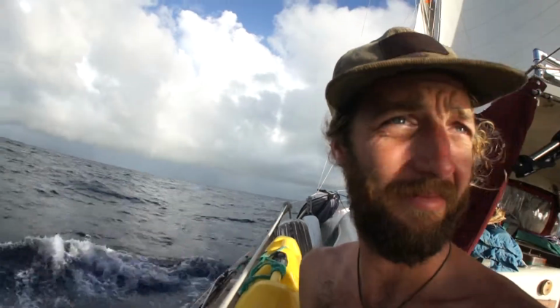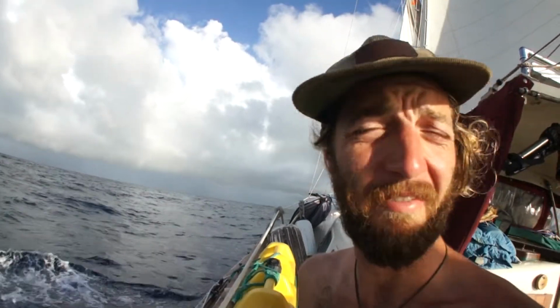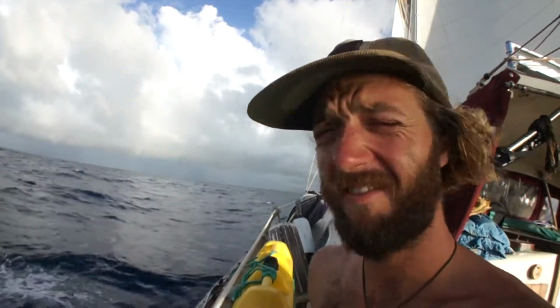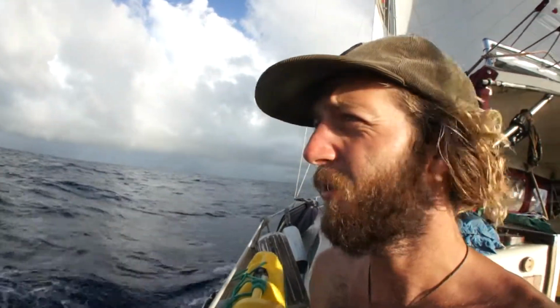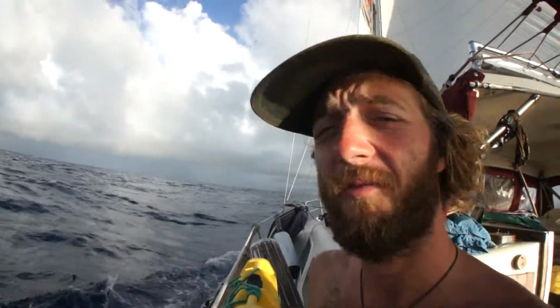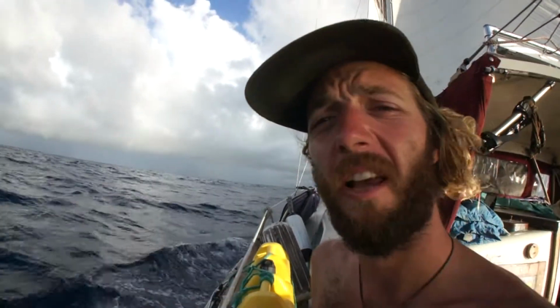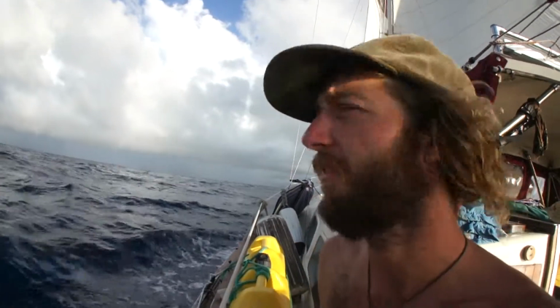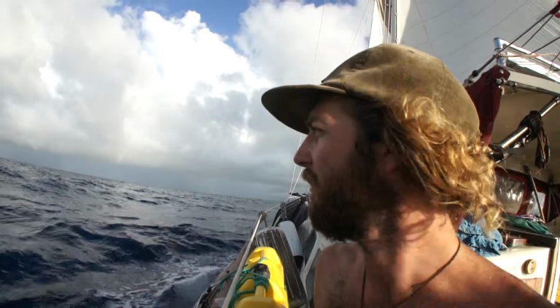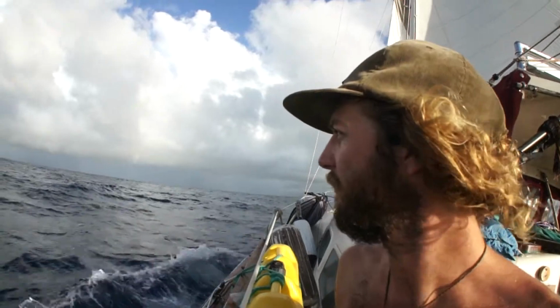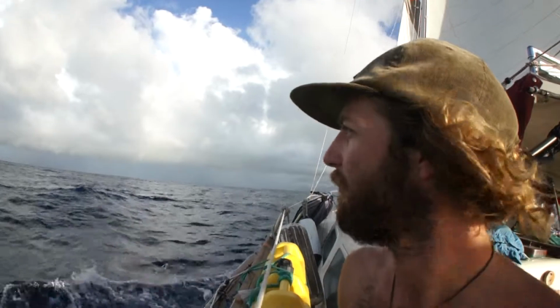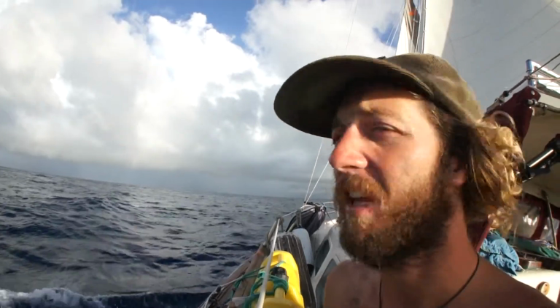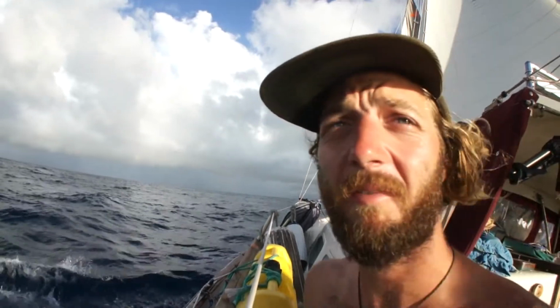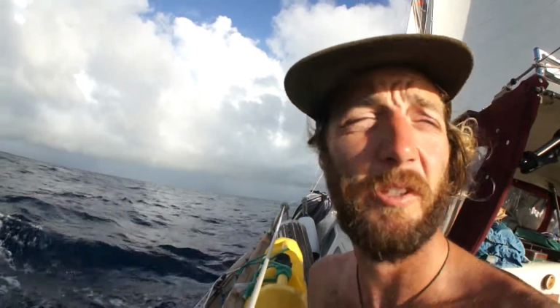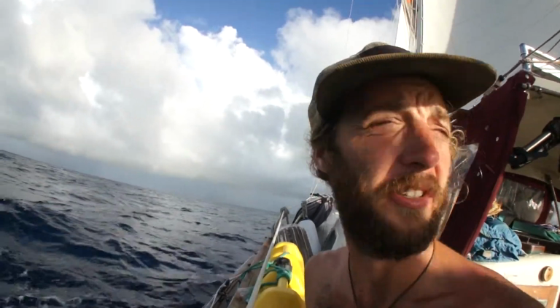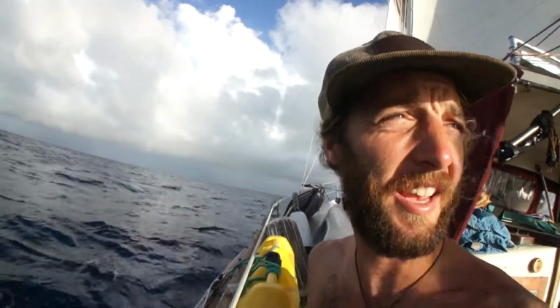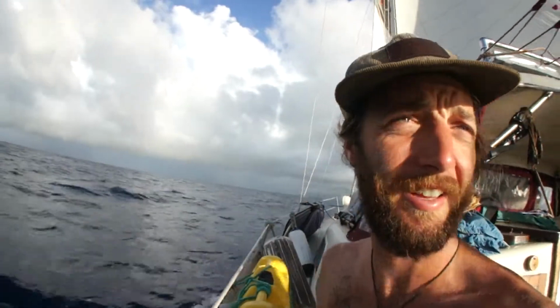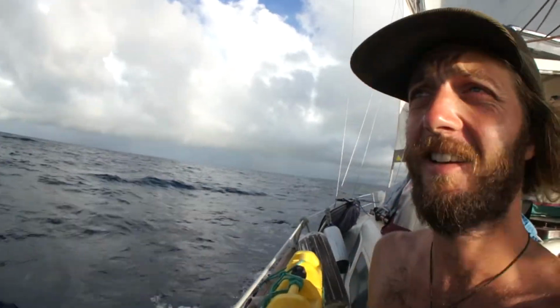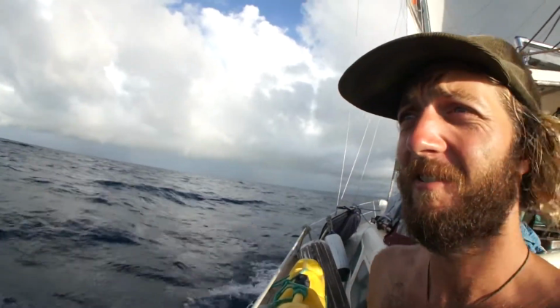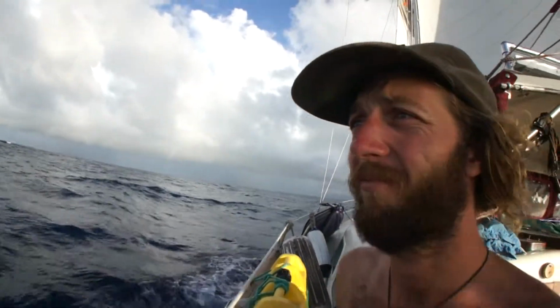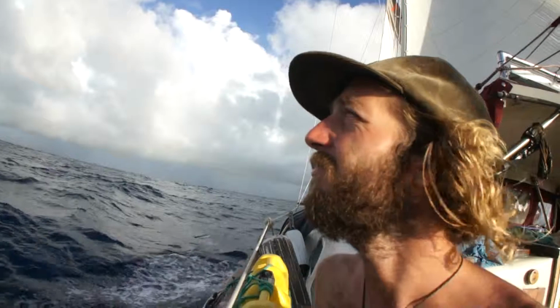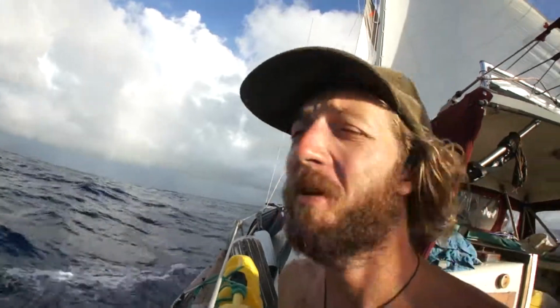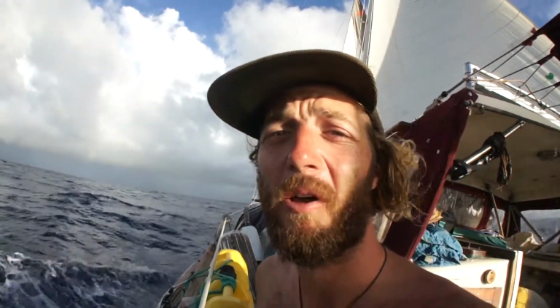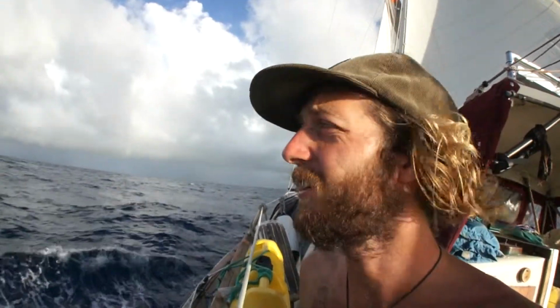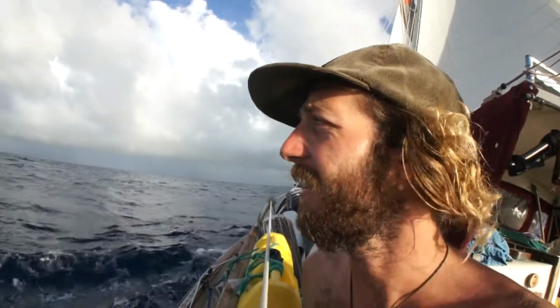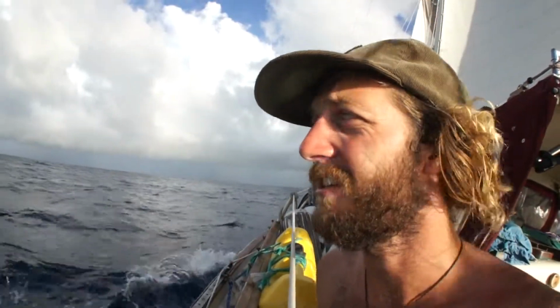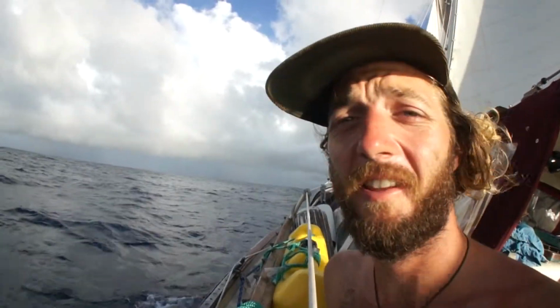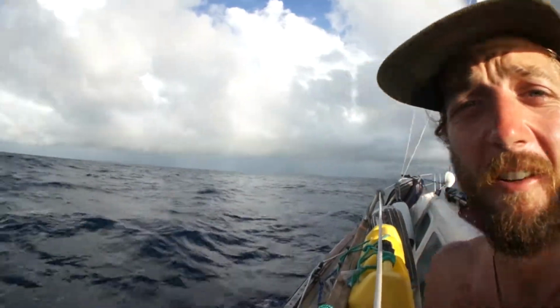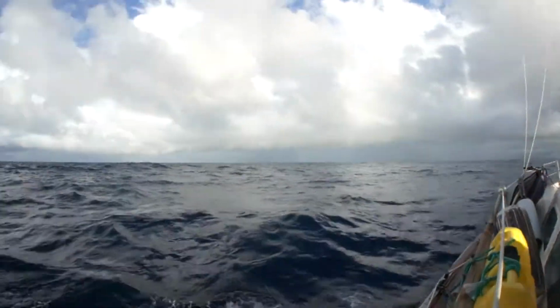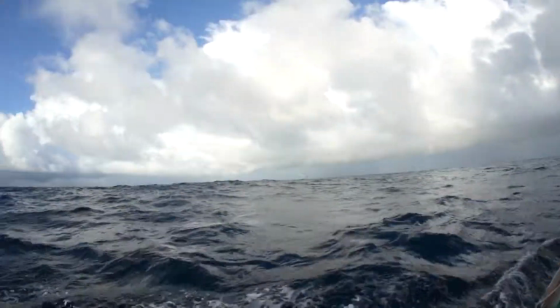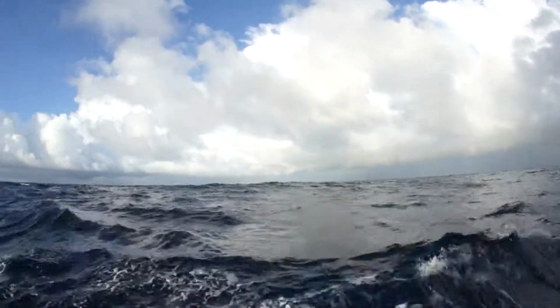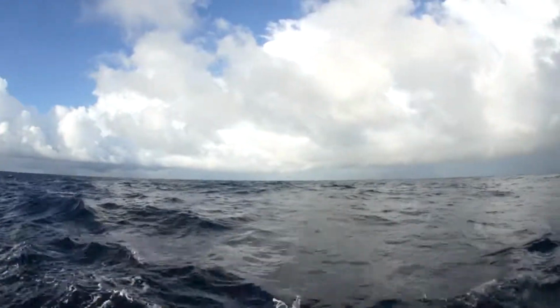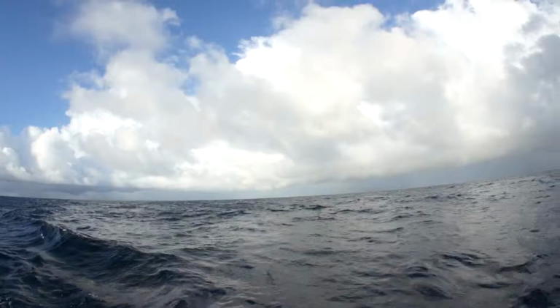Day four, I guess, in the evening just before sunset. Big squall approaching.